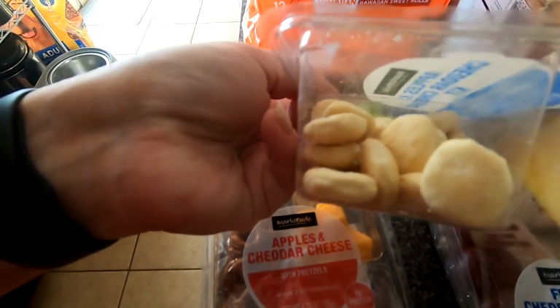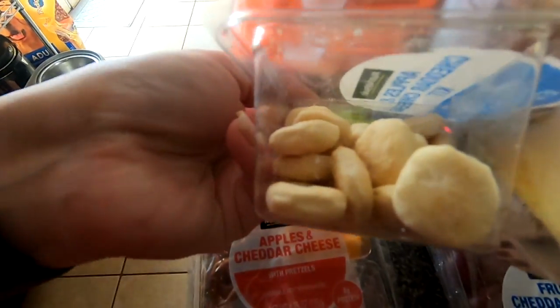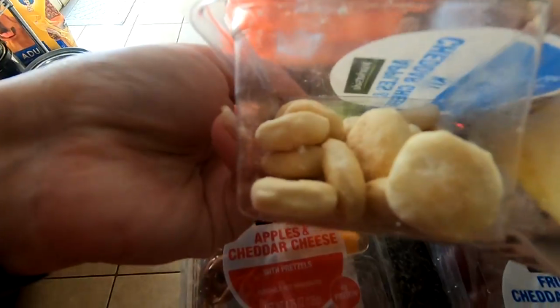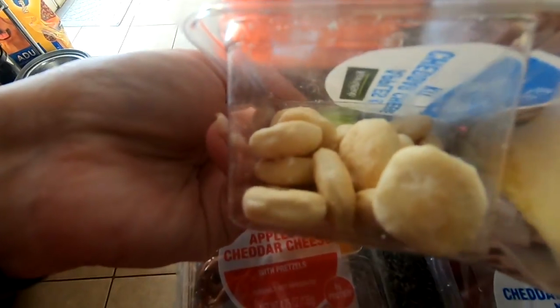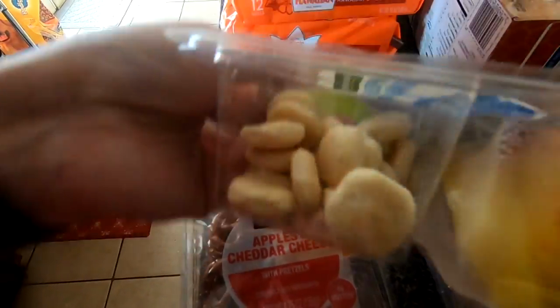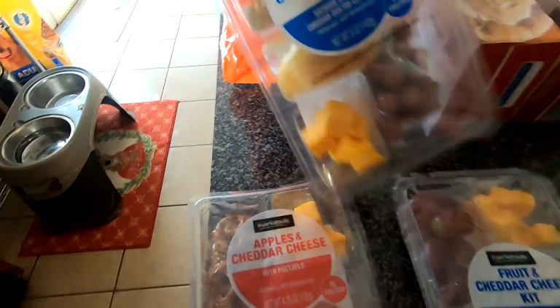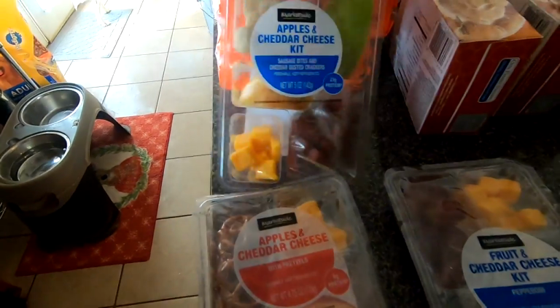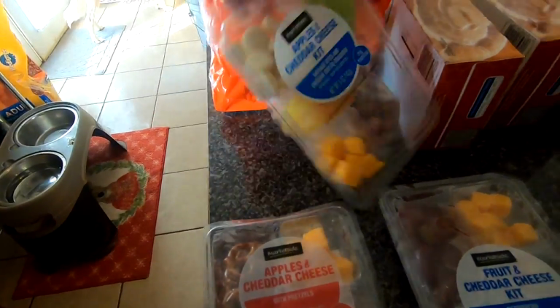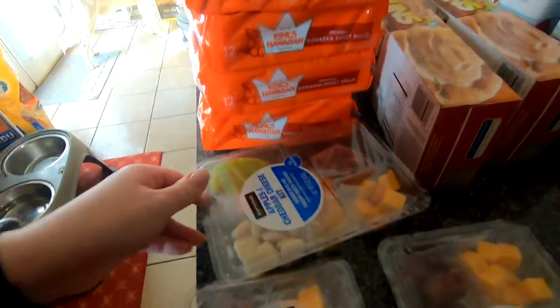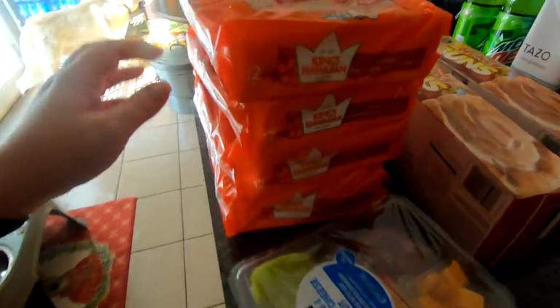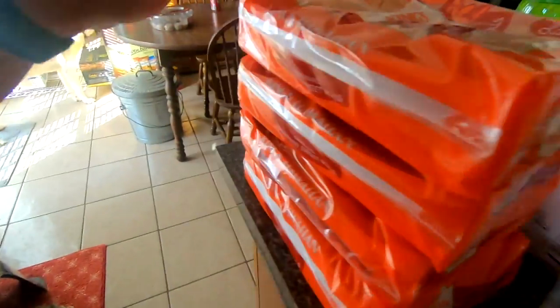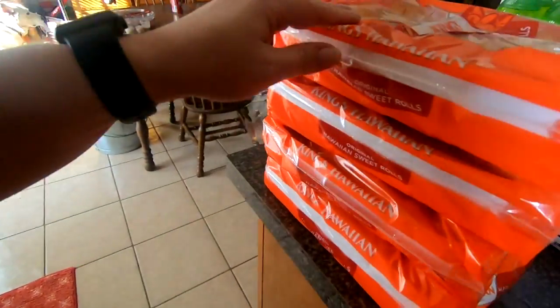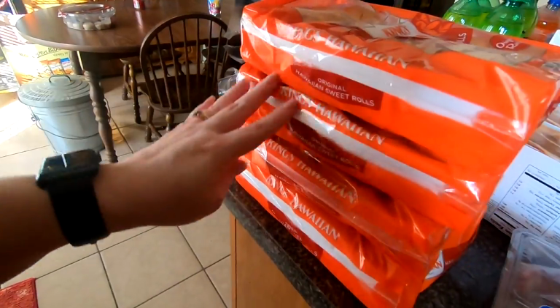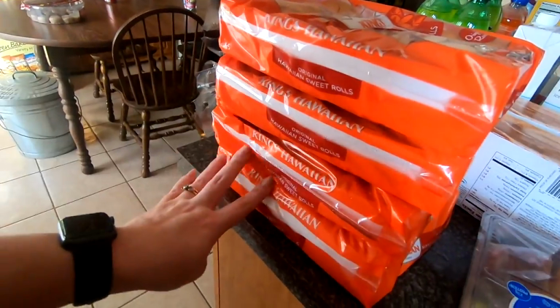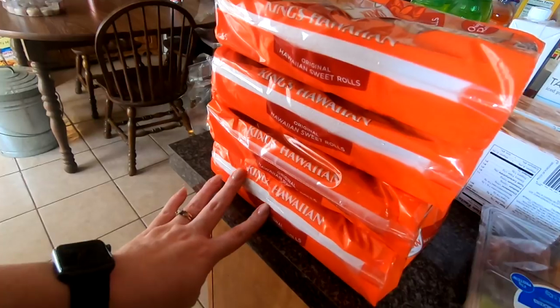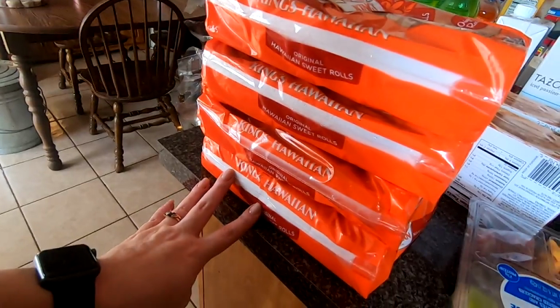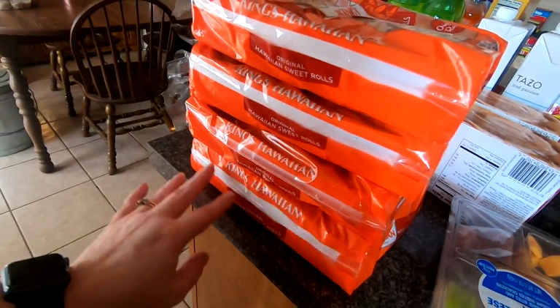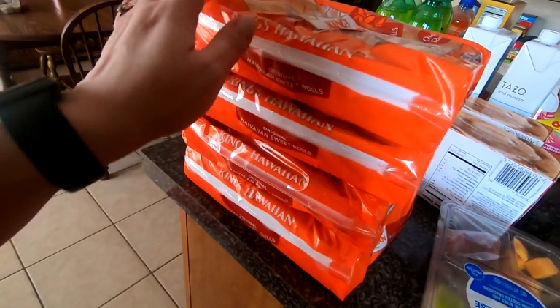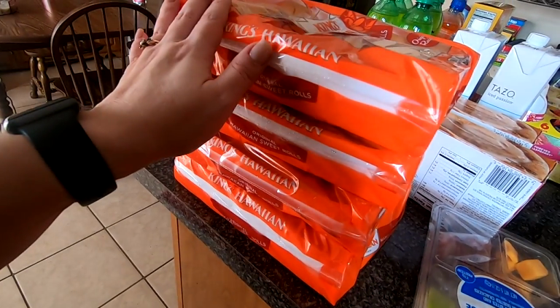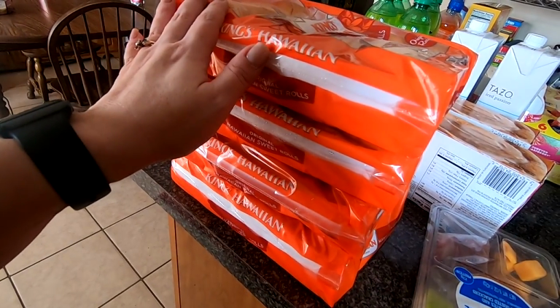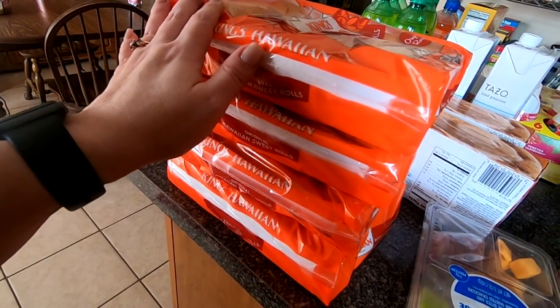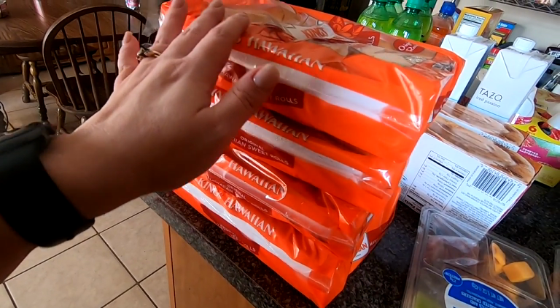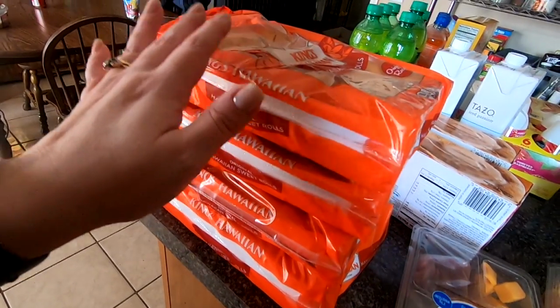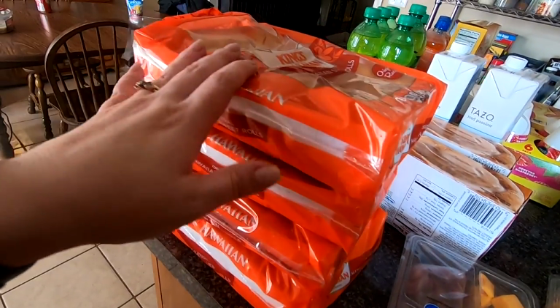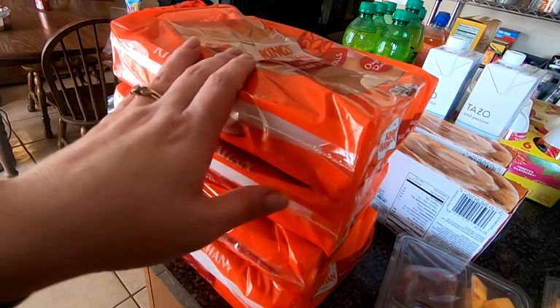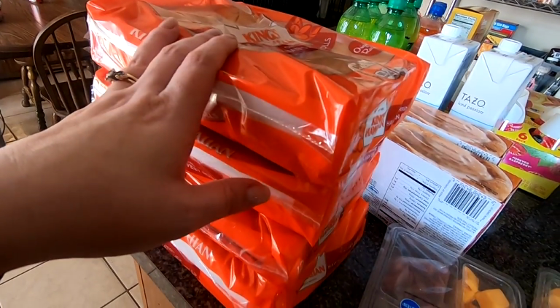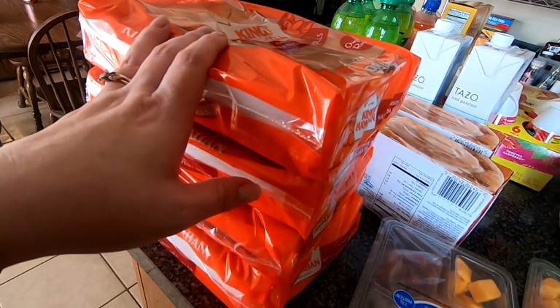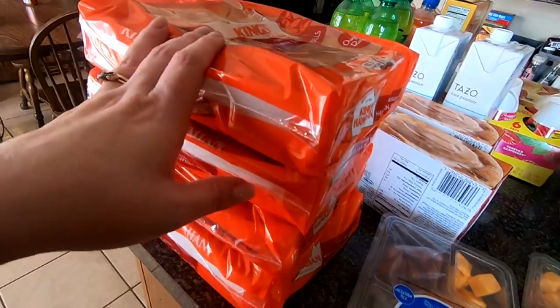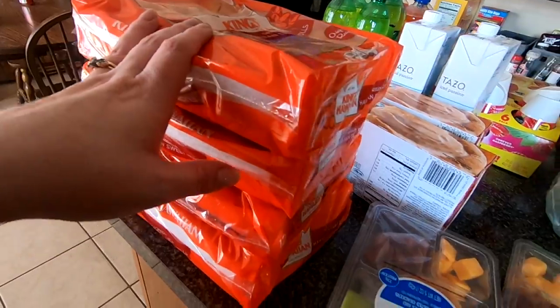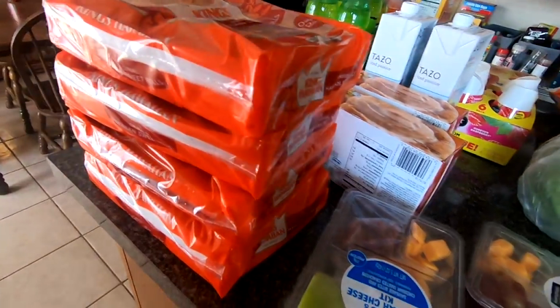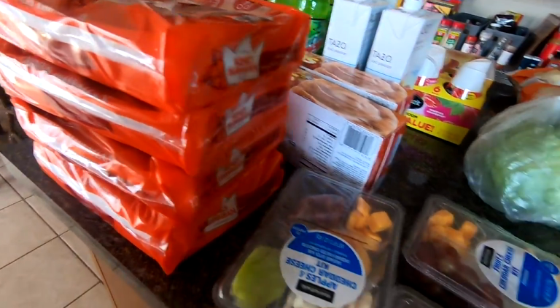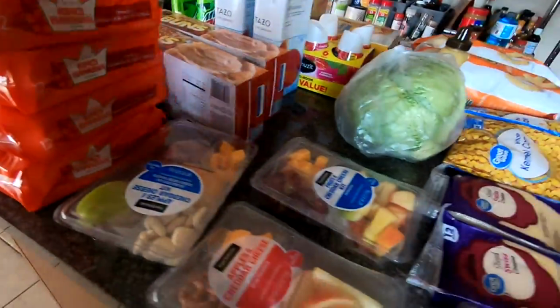Then I have four things of Hawaiian rolls for the ham delights that I'm going to make.